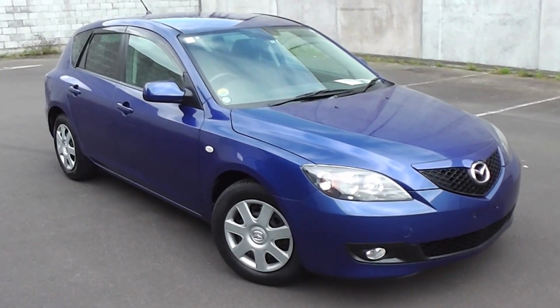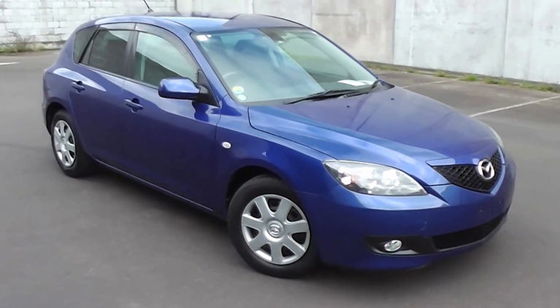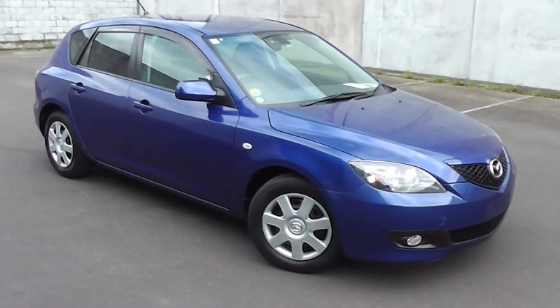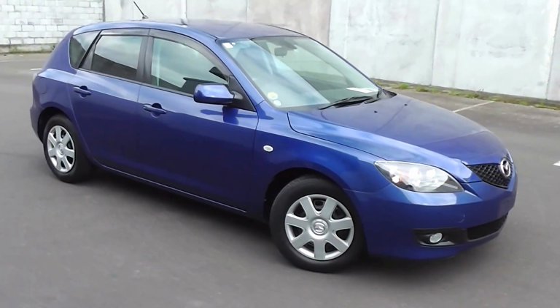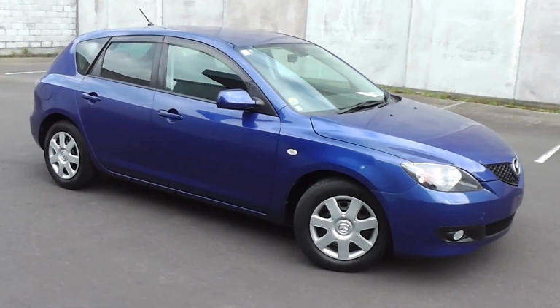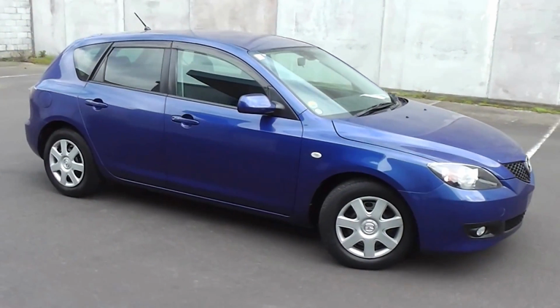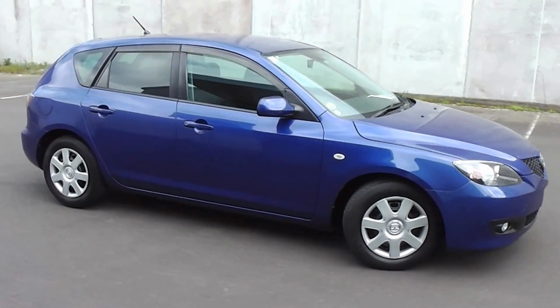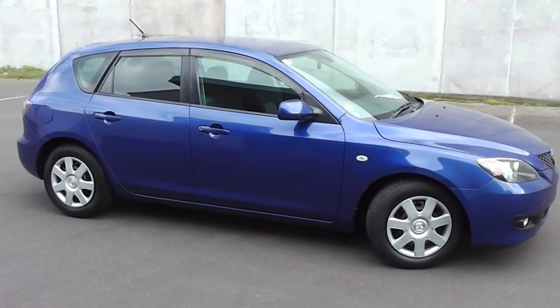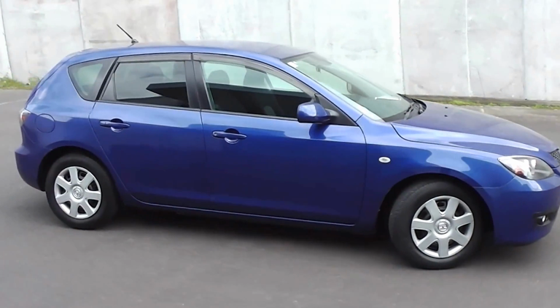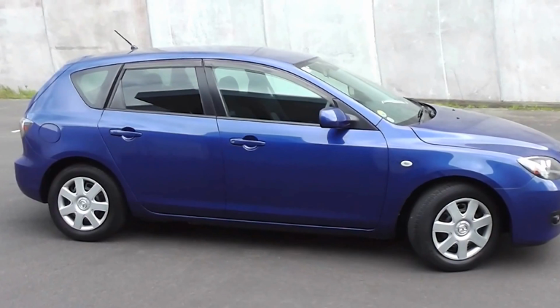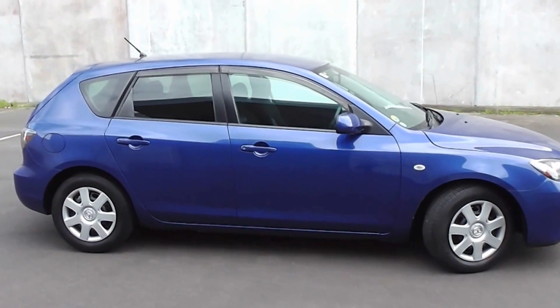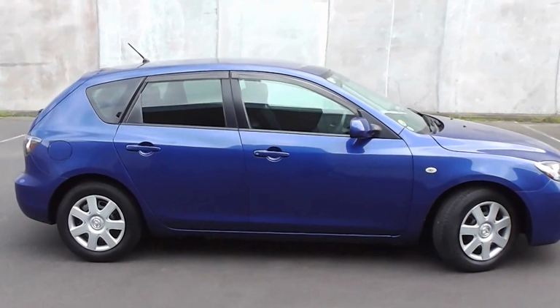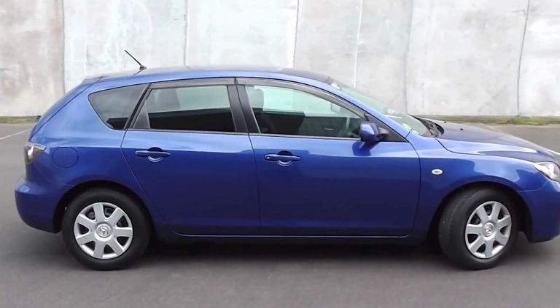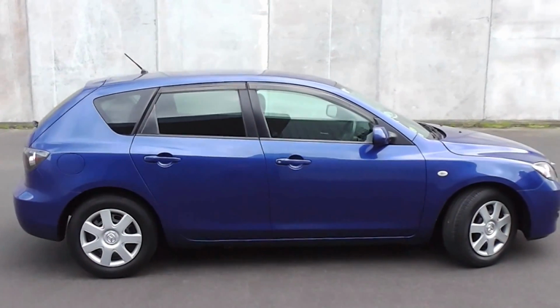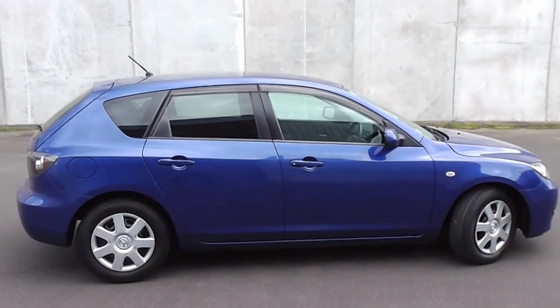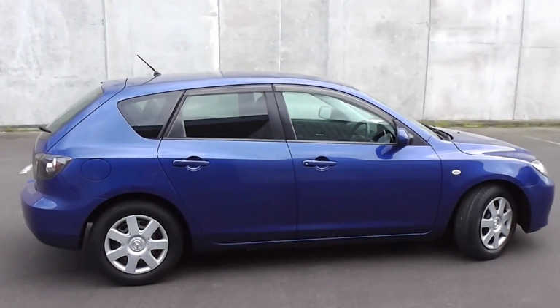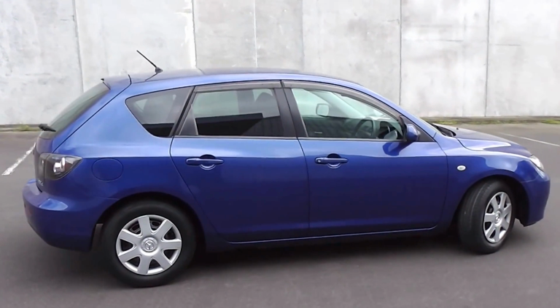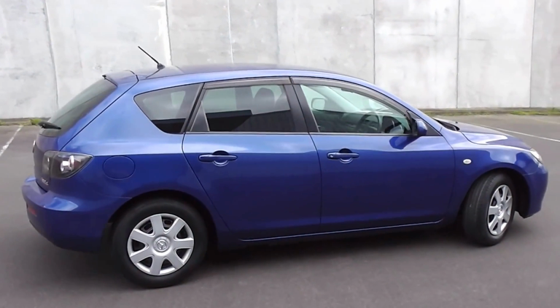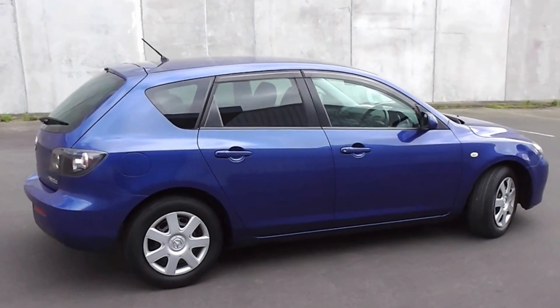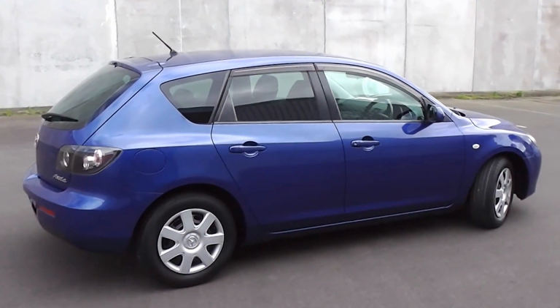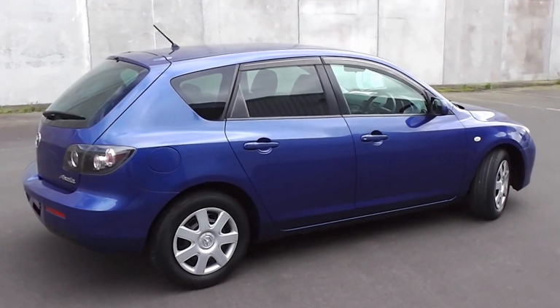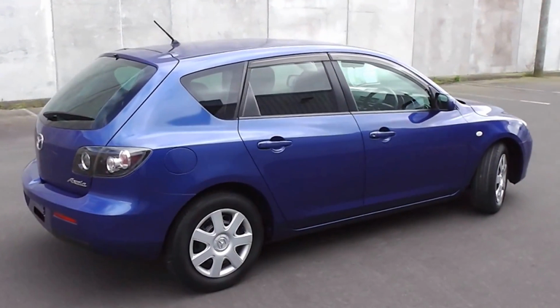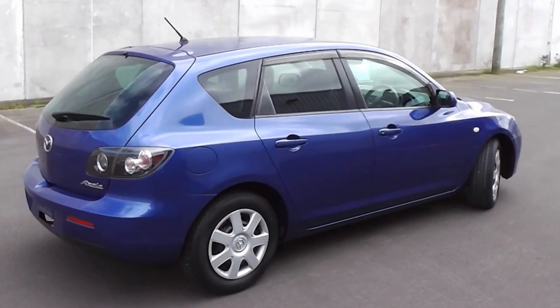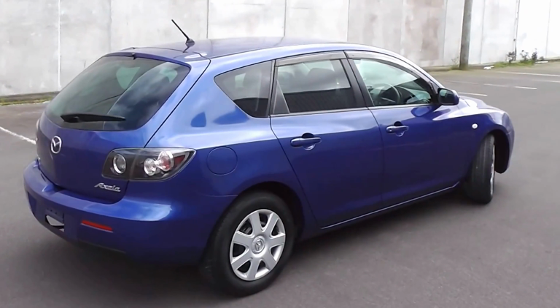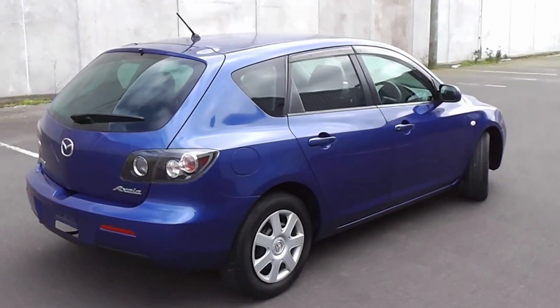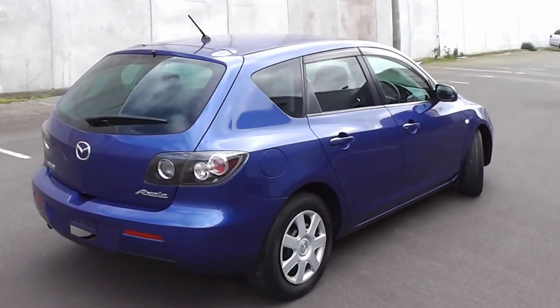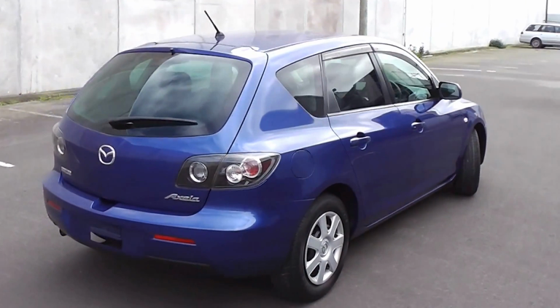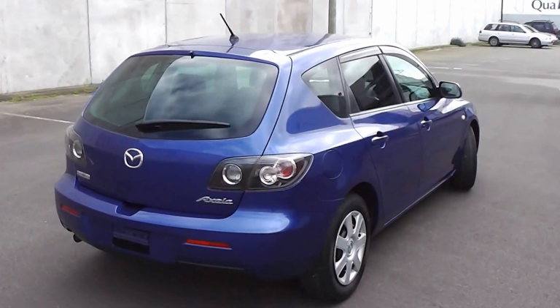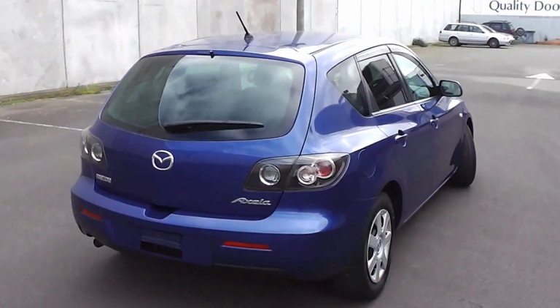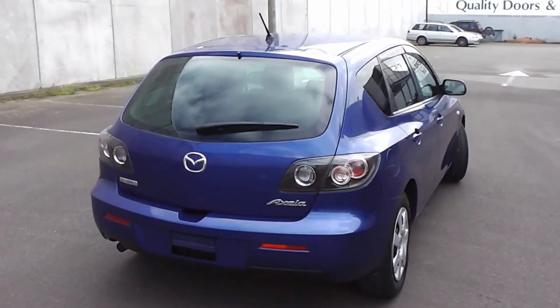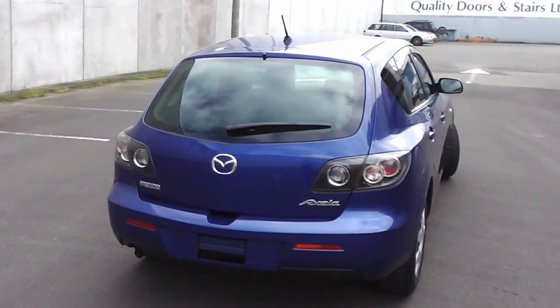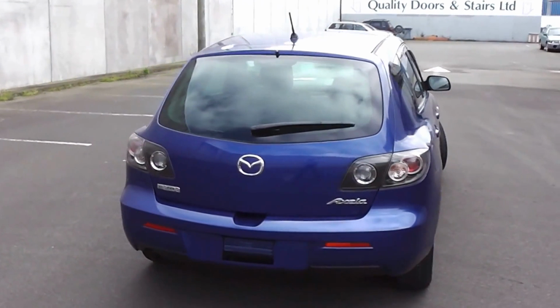Hi, Peter Day here. Take a look at this. It's a 2007 Mazda Axela five-door hatch — stunning electric blue. It's travelled 89,000 kilometres, and it comes with AA mileage verification as to the correct odometer reading.